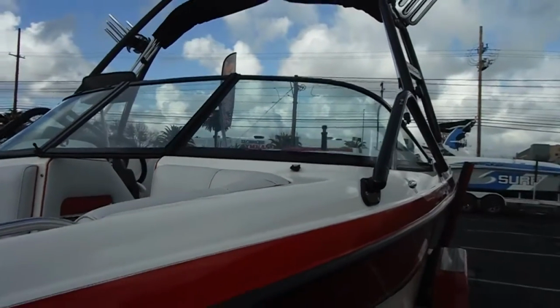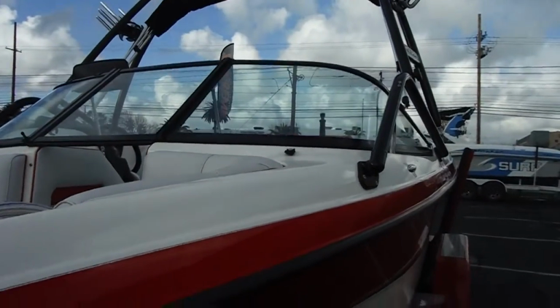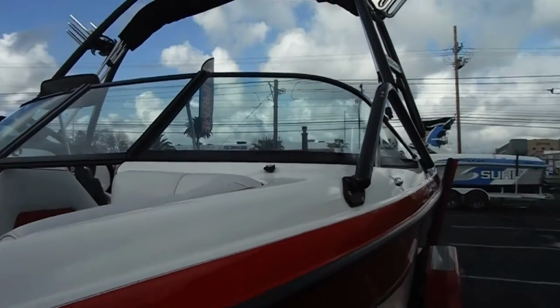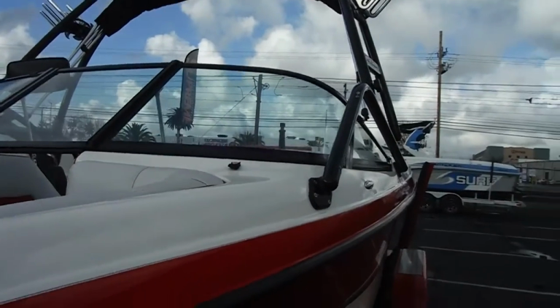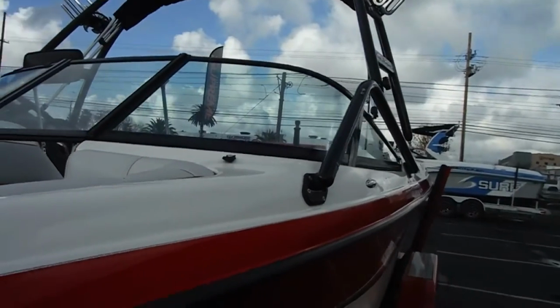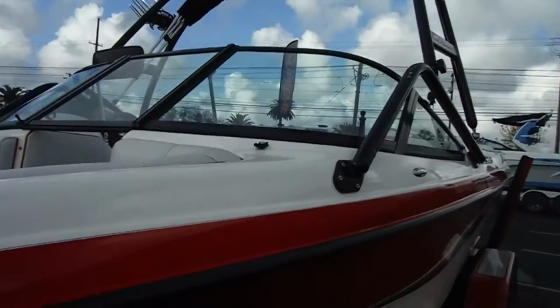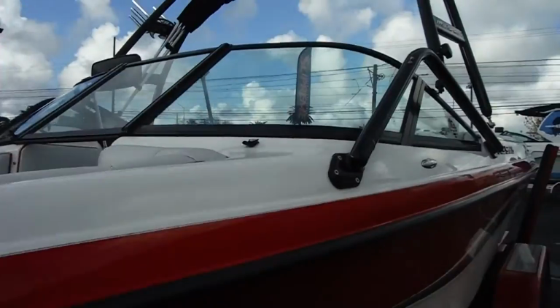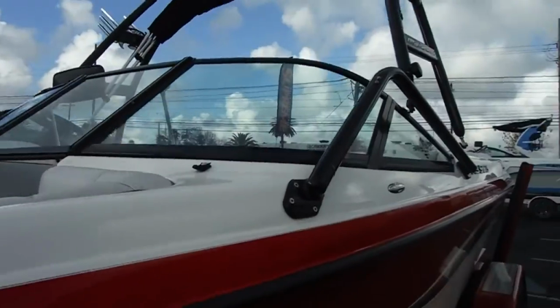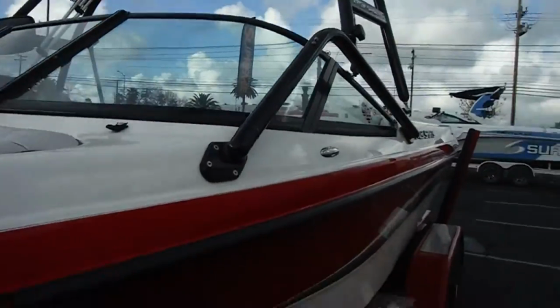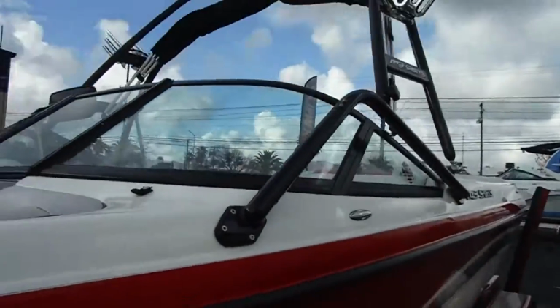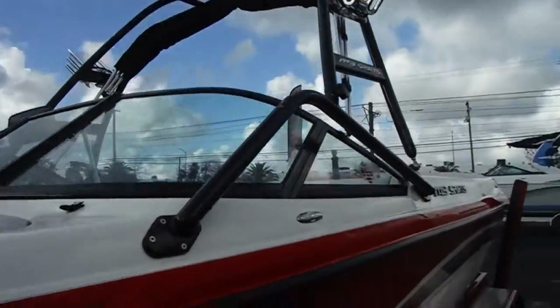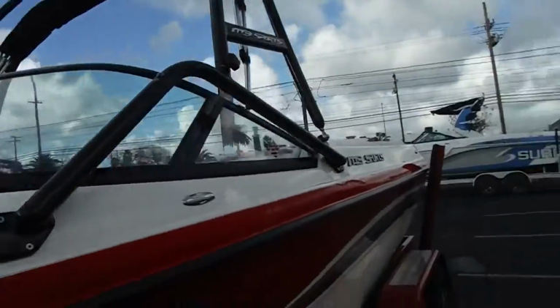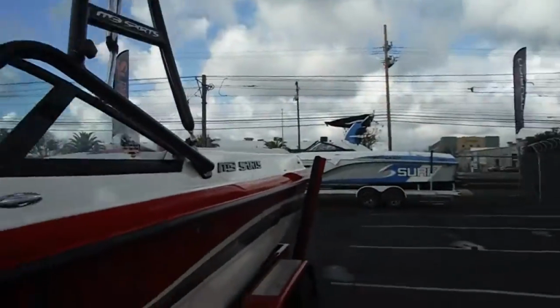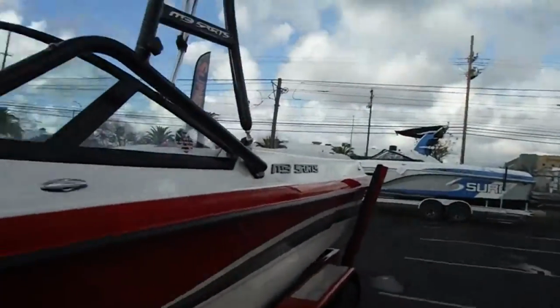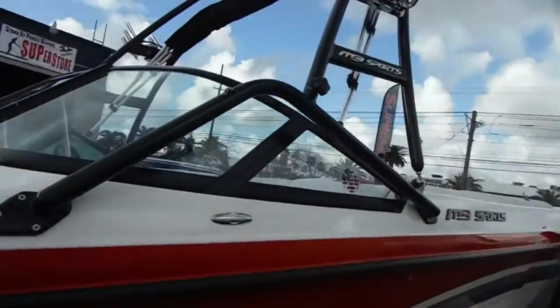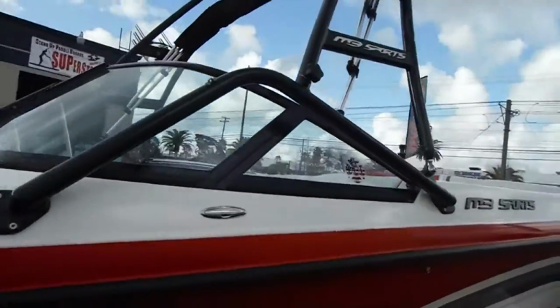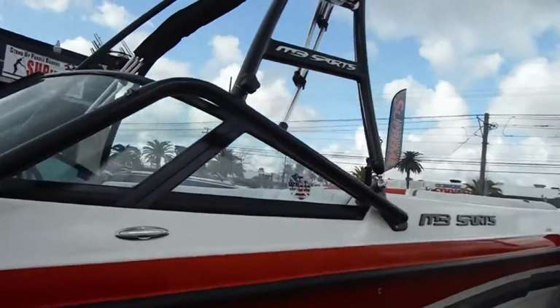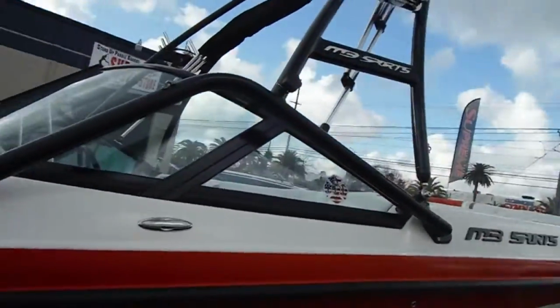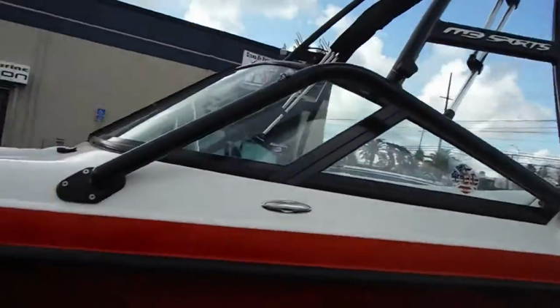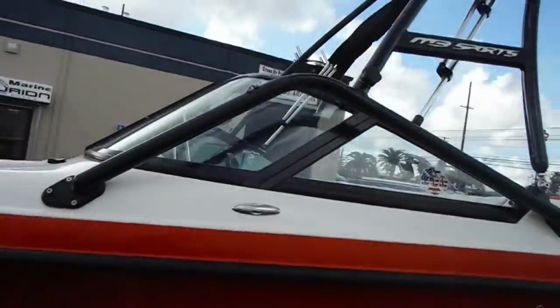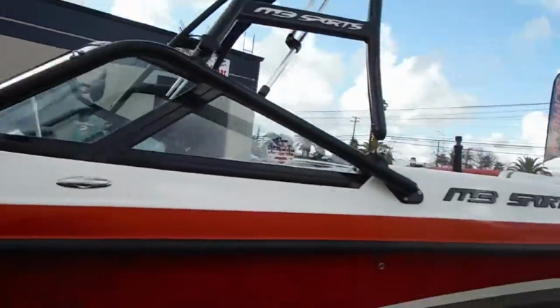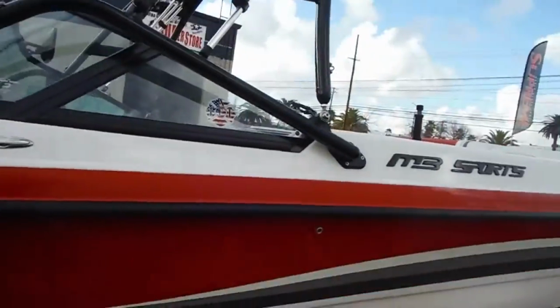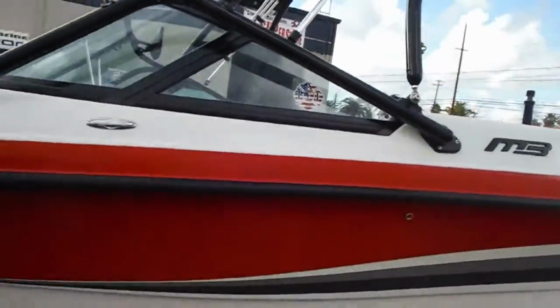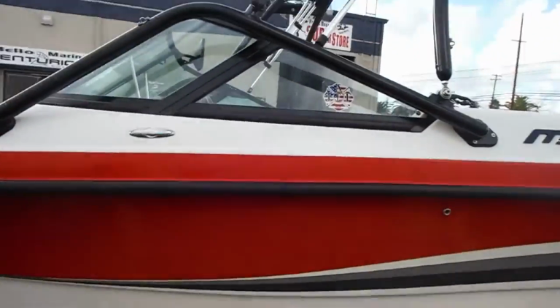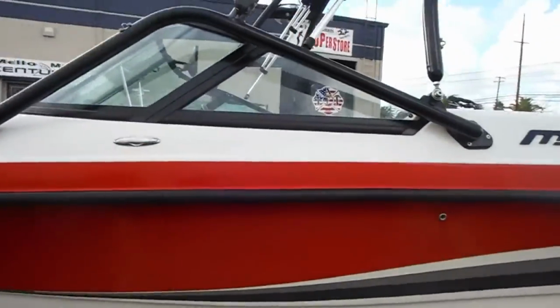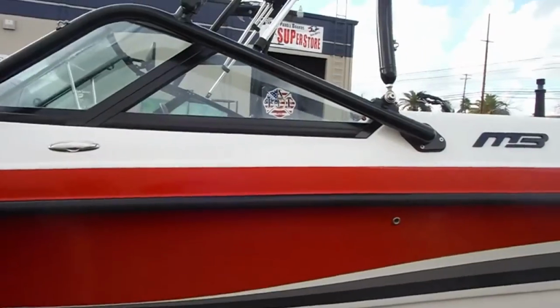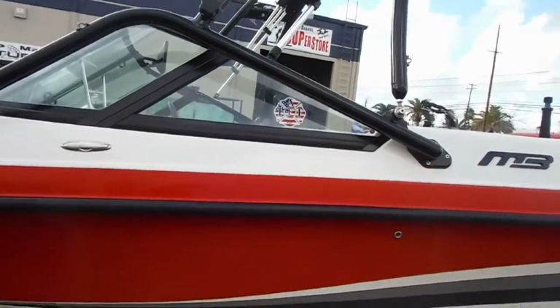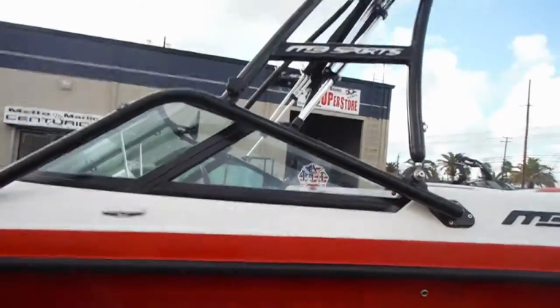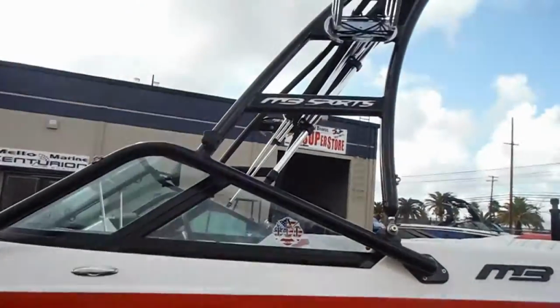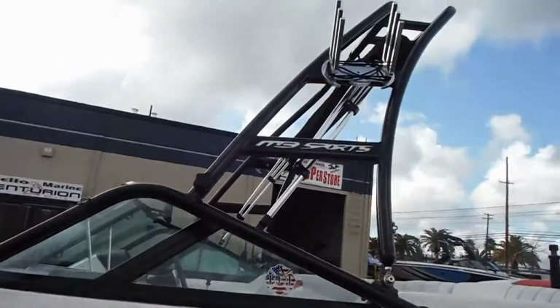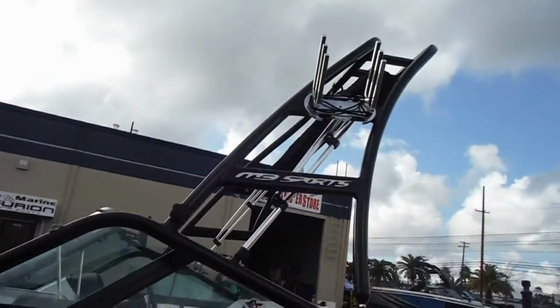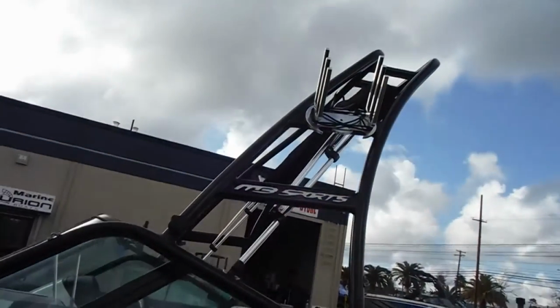Pop-out cleats. There's a snap-in wind dam on this boat to keep wind from you, which is a really nice feature.